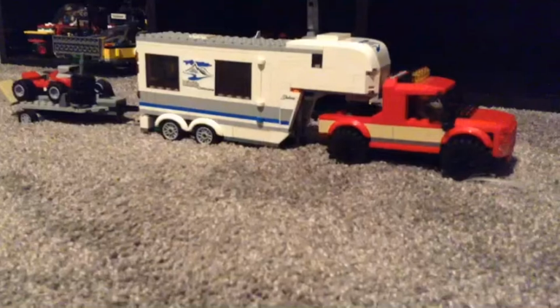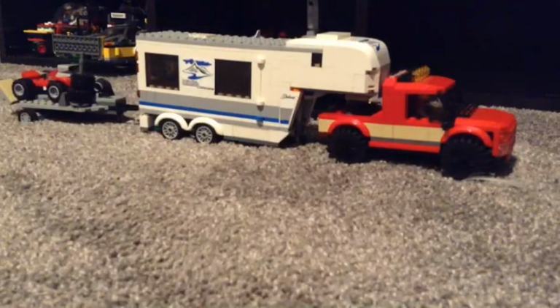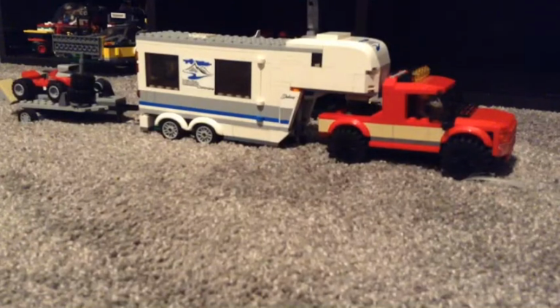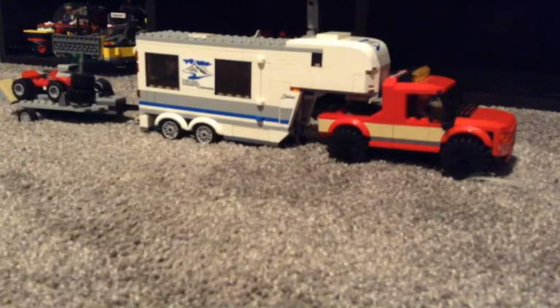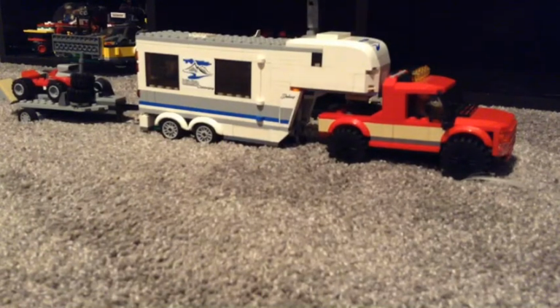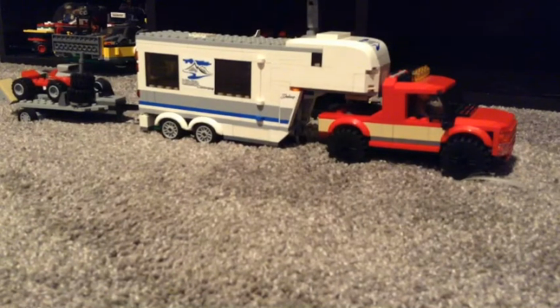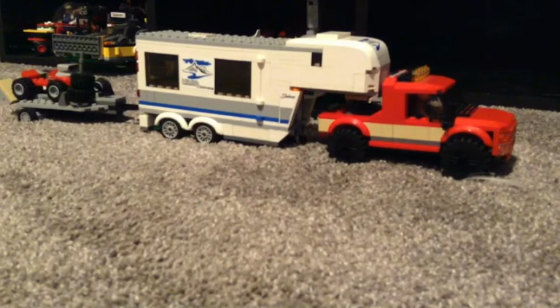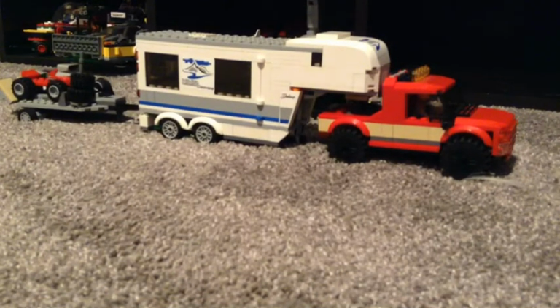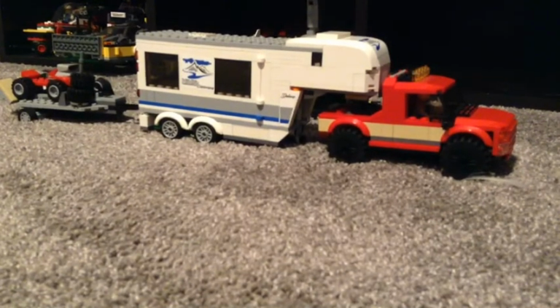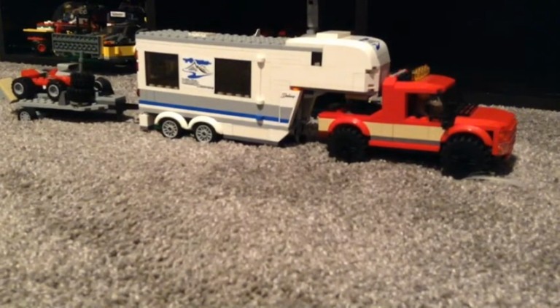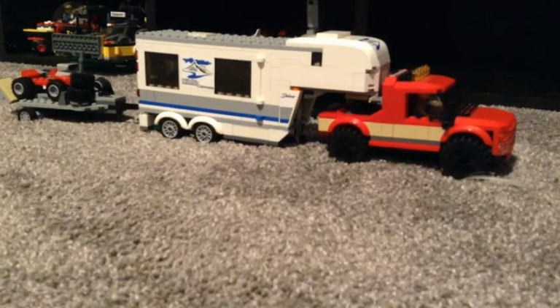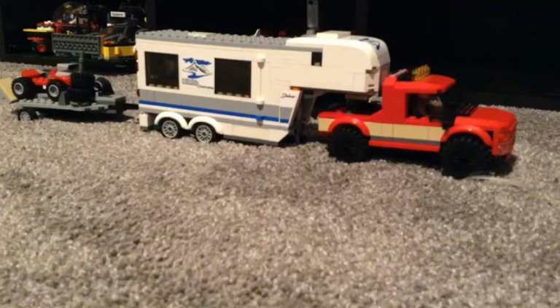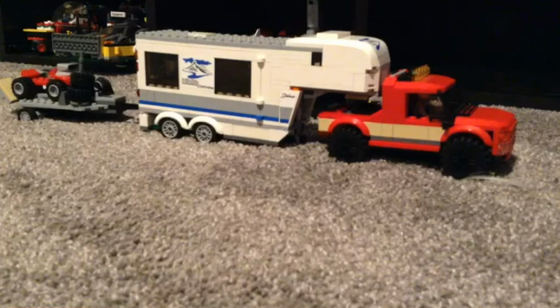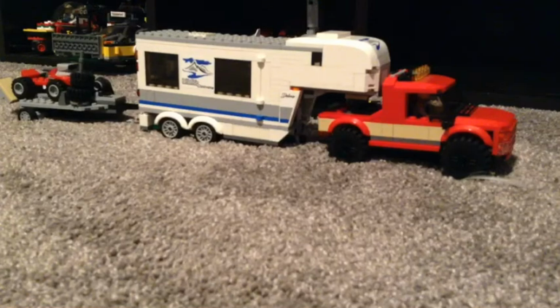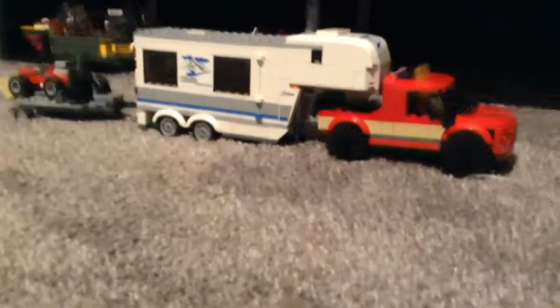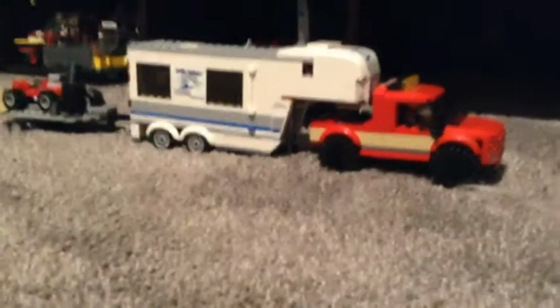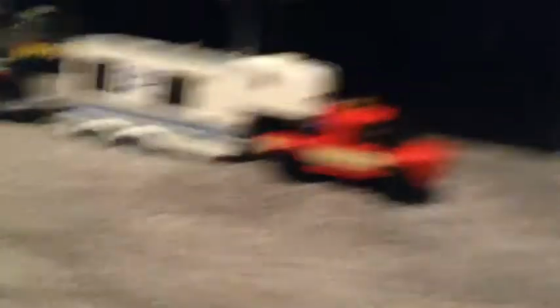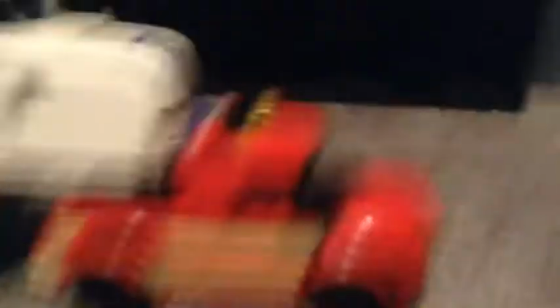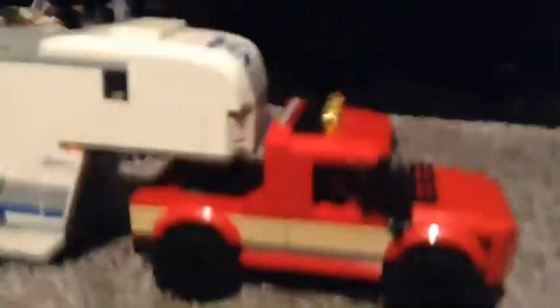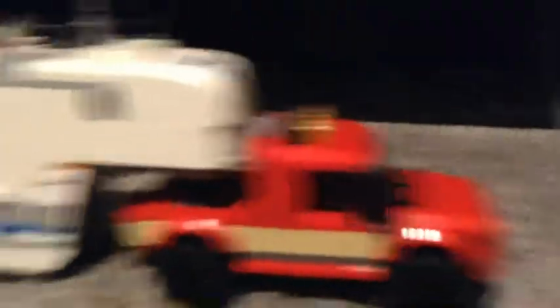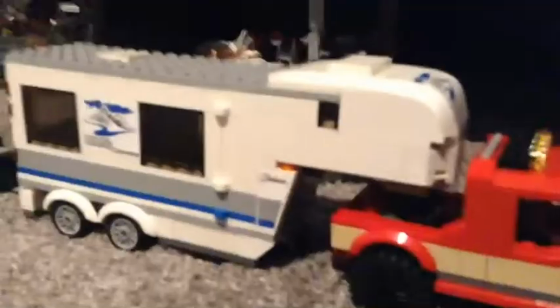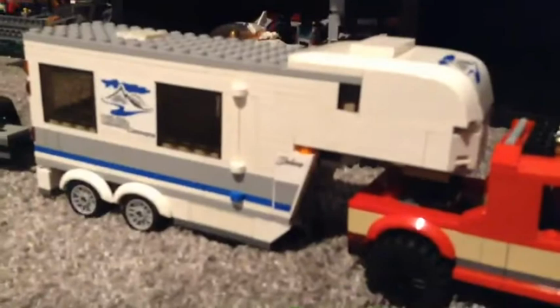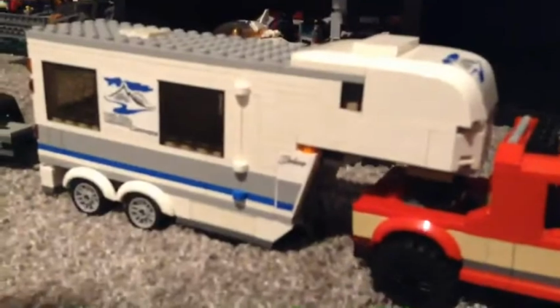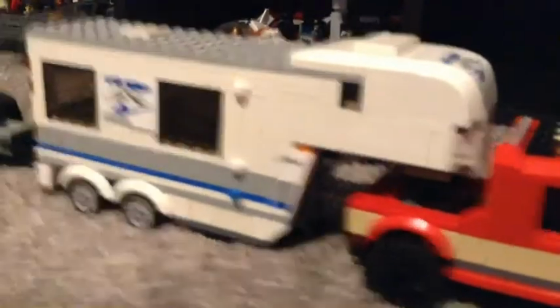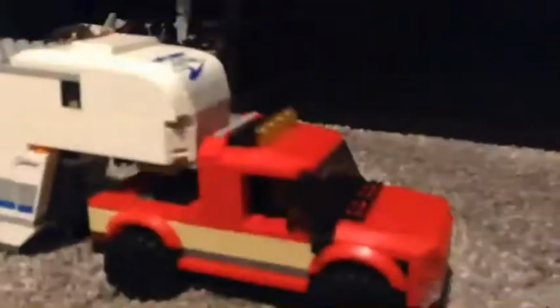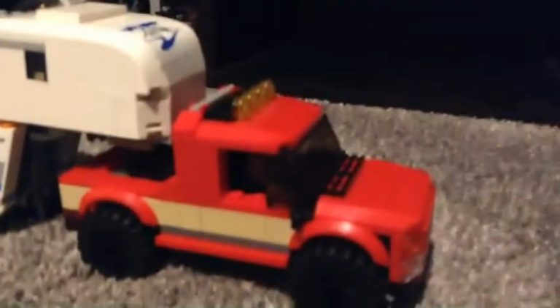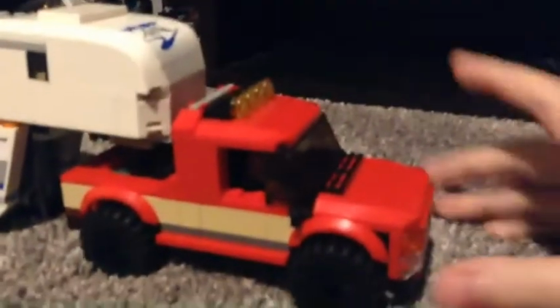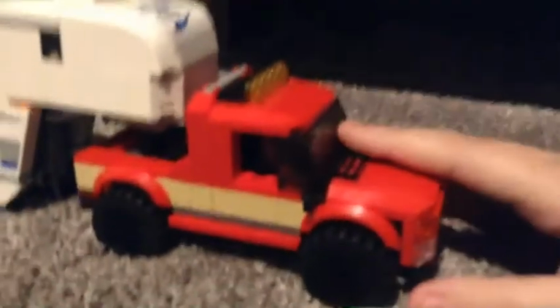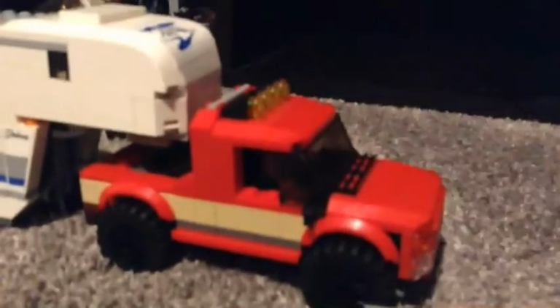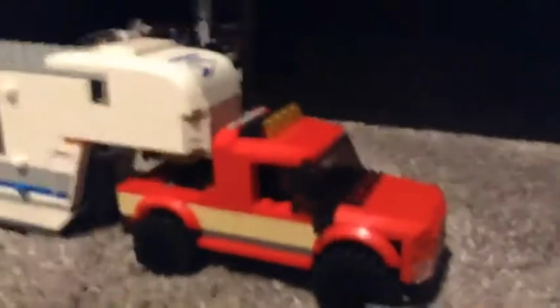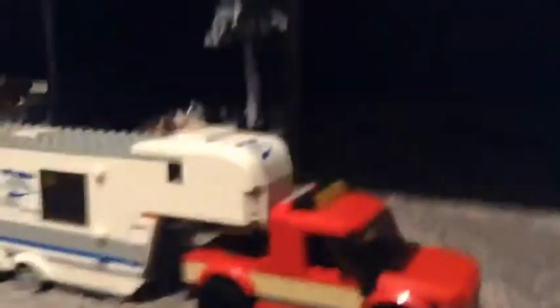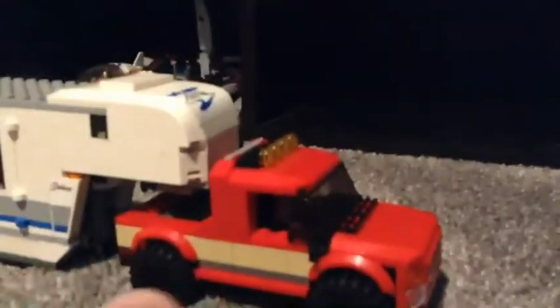Hey, what's up? It's Xavier's cousin here and we're going to show you my LEGO camping setup. We're going to start off with the truck — you might have seen this truck on his channel before.